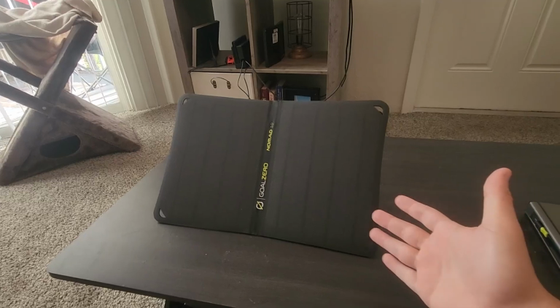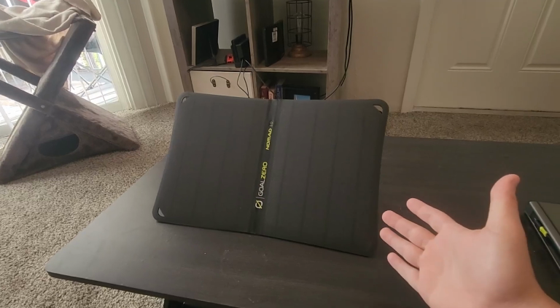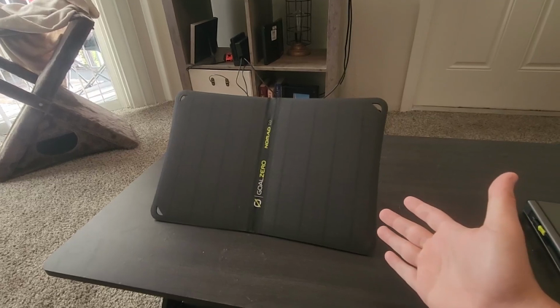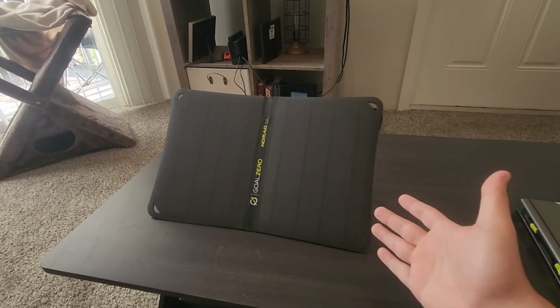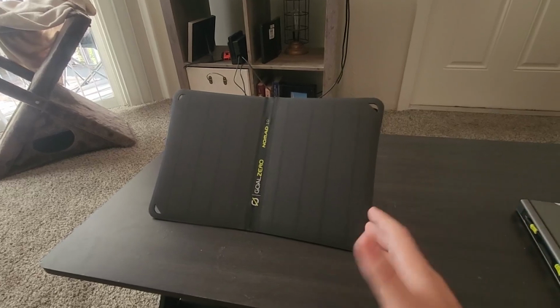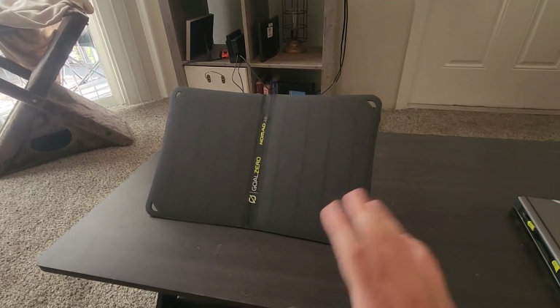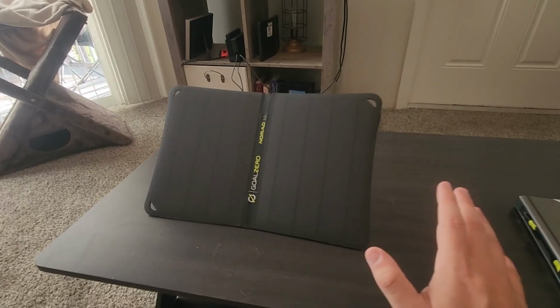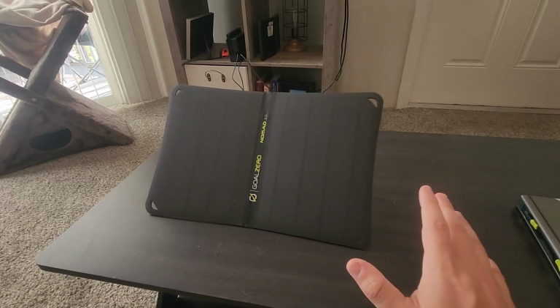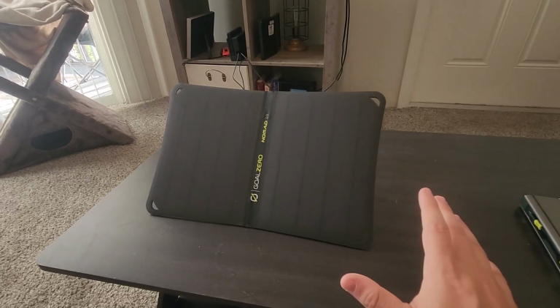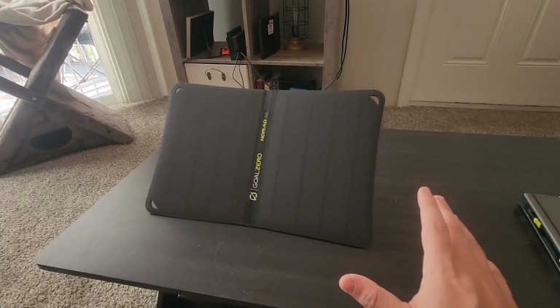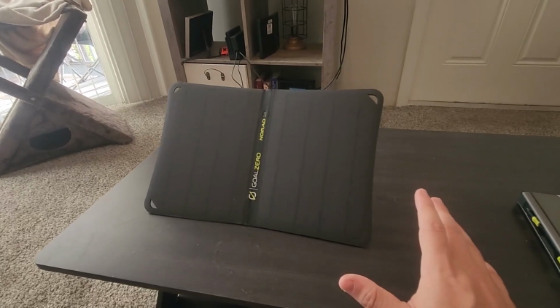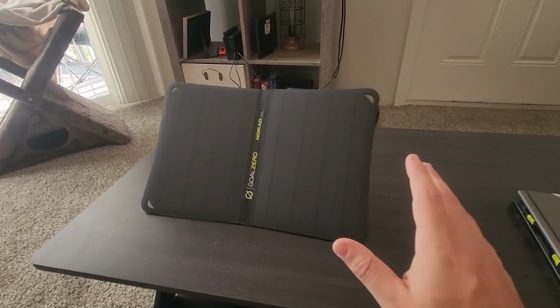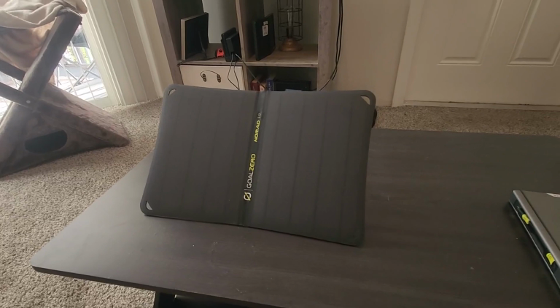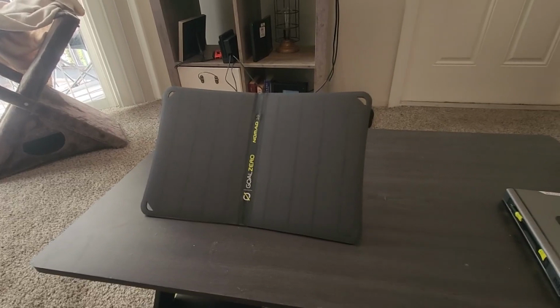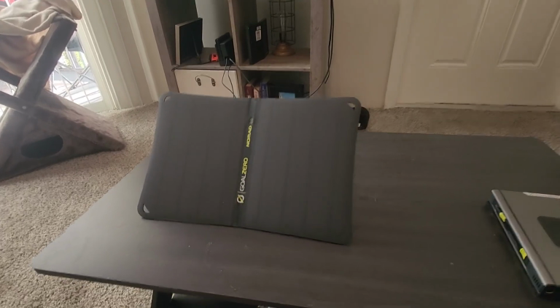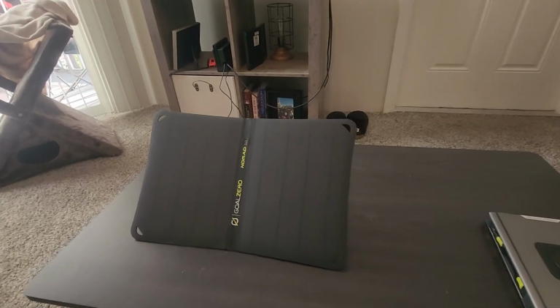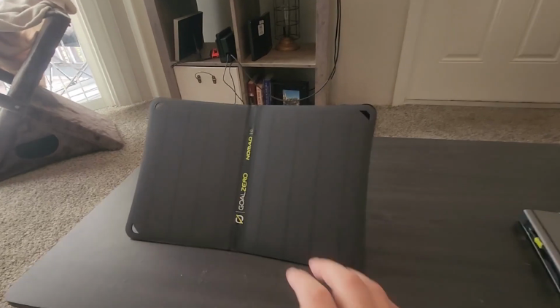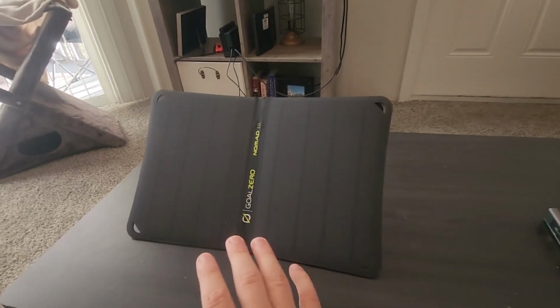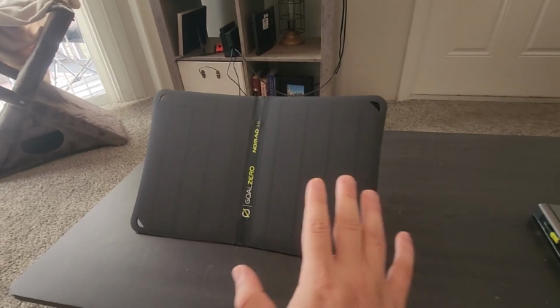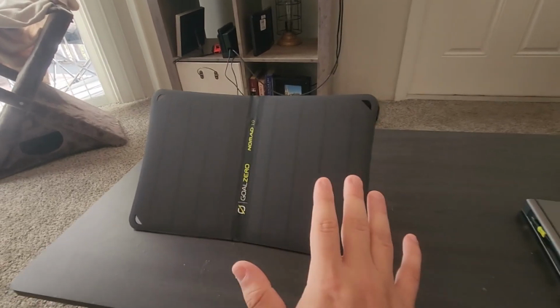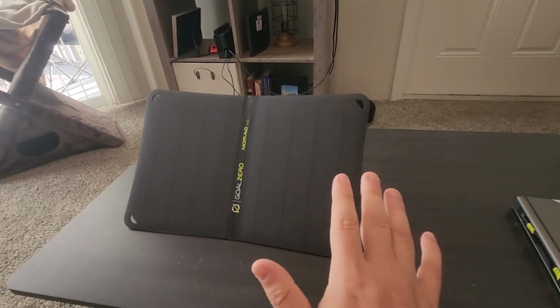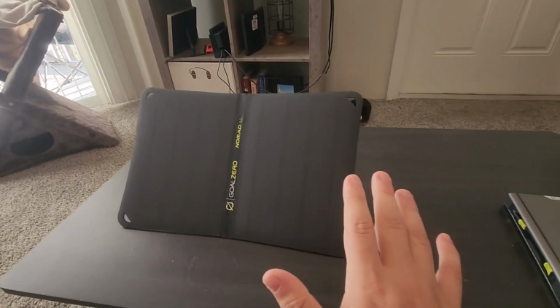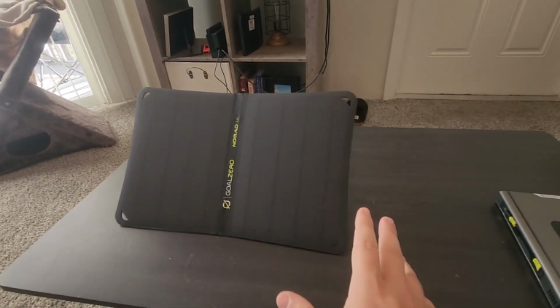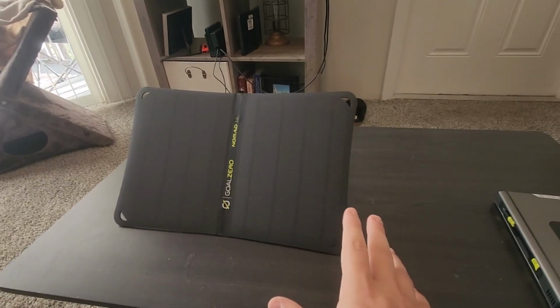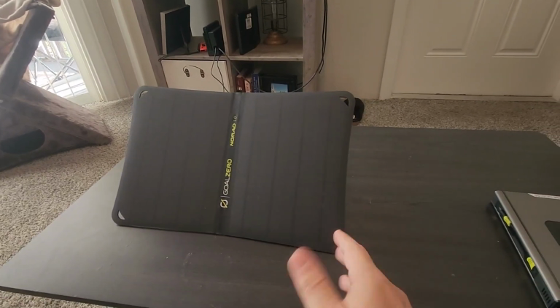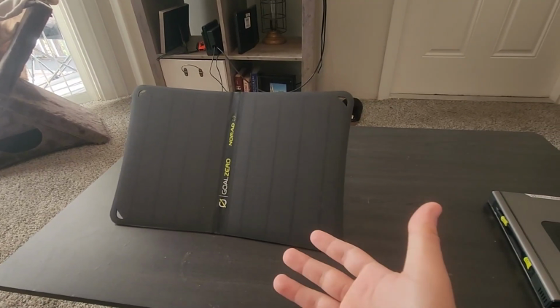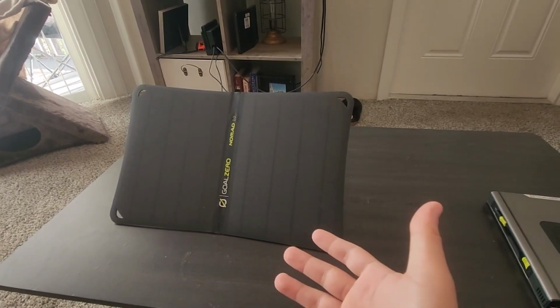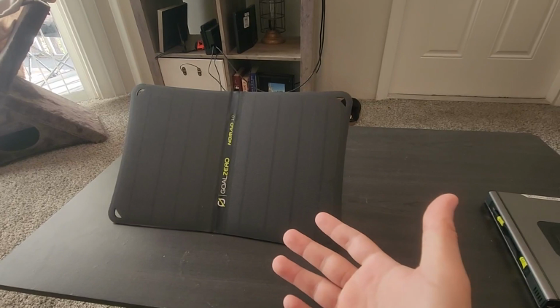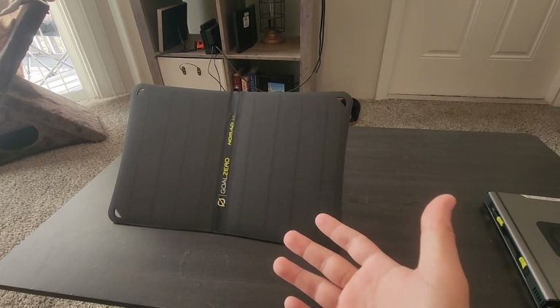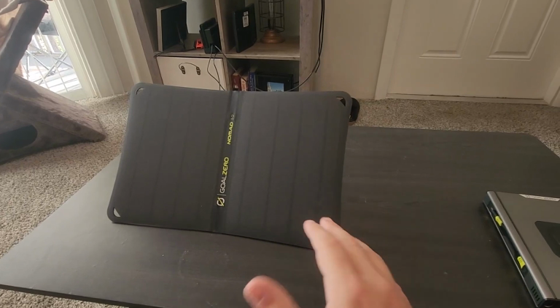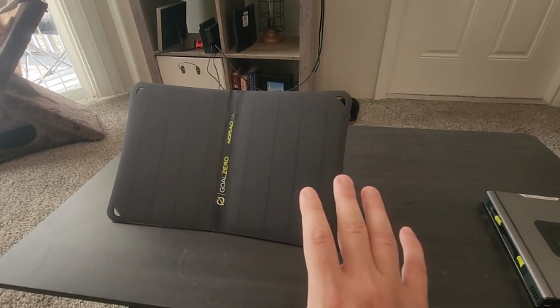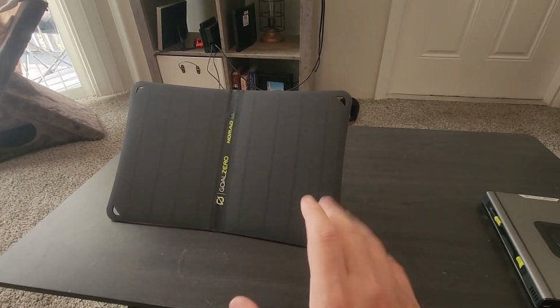Hey, what's going on guys? My name is Derek and today I want to do a quick review on the Goal Zero Nomad 10 solar panel. I'm going to go over what this thing can do, how fast it can charge, and pretty much what you can use it for and what you can pair it with.